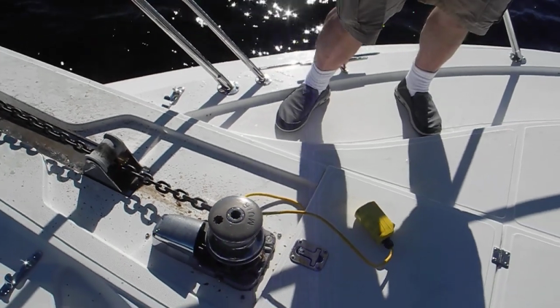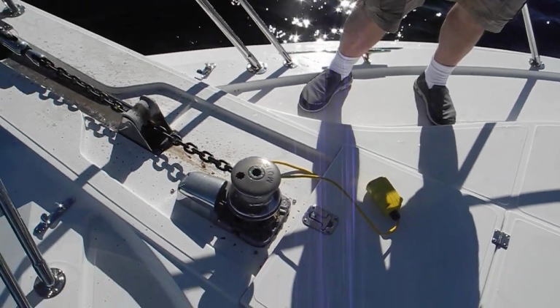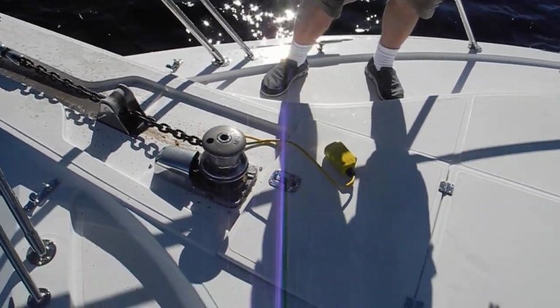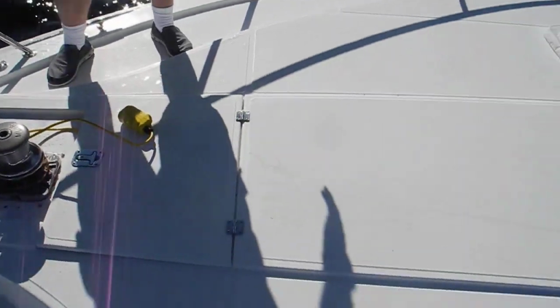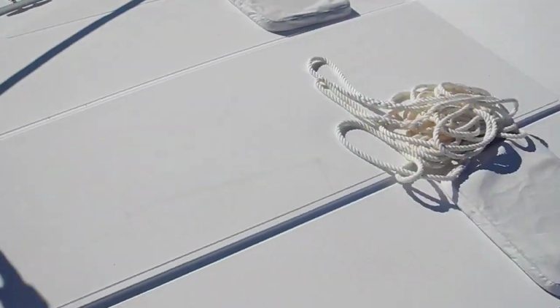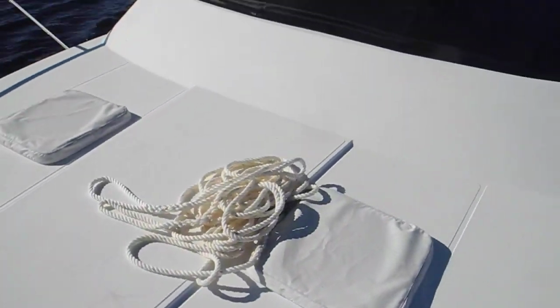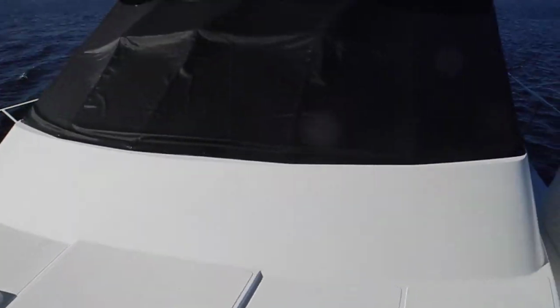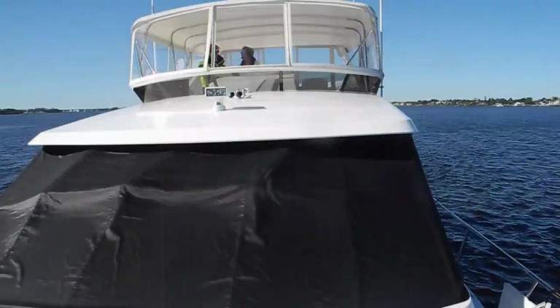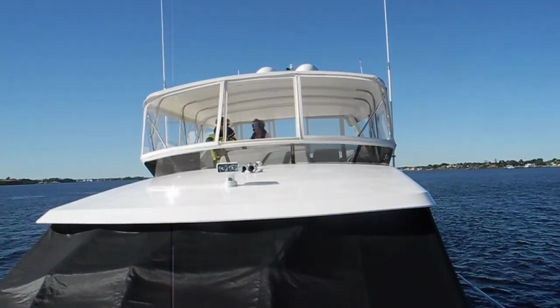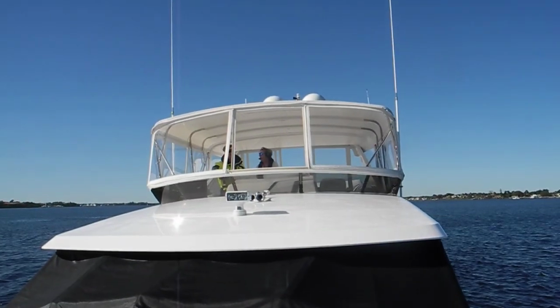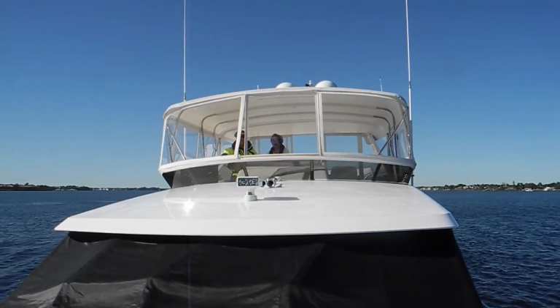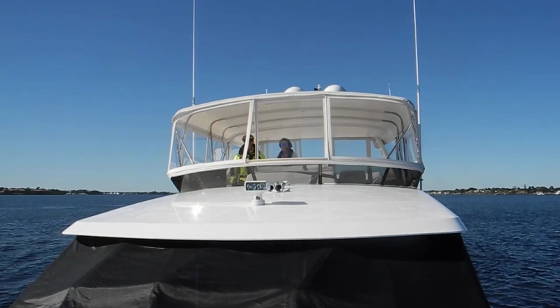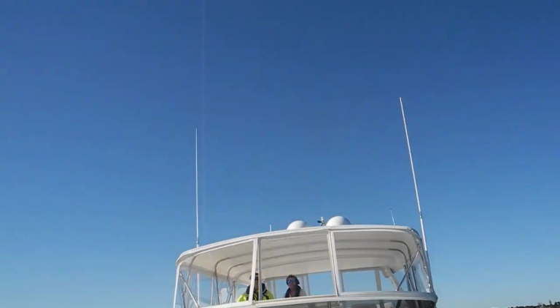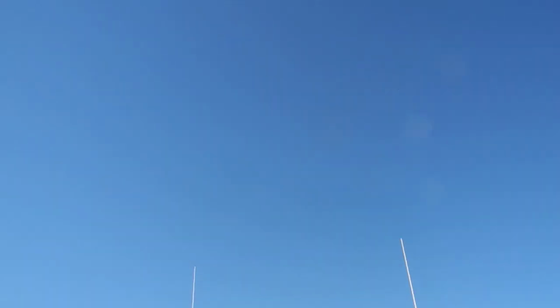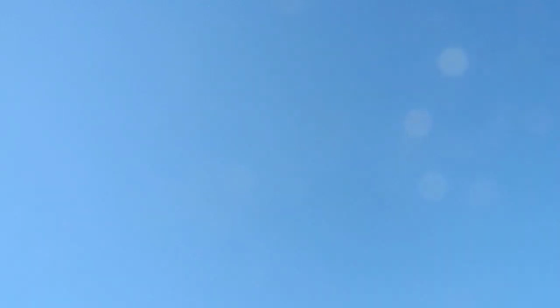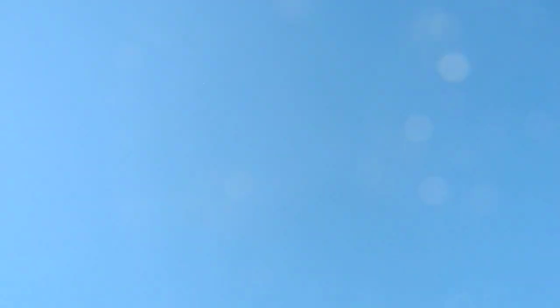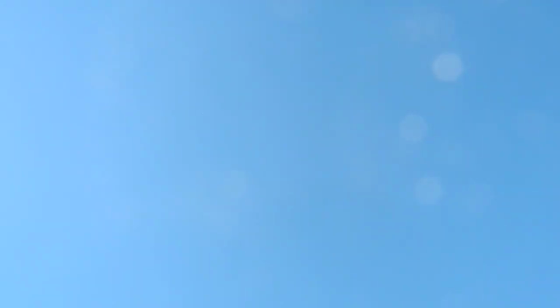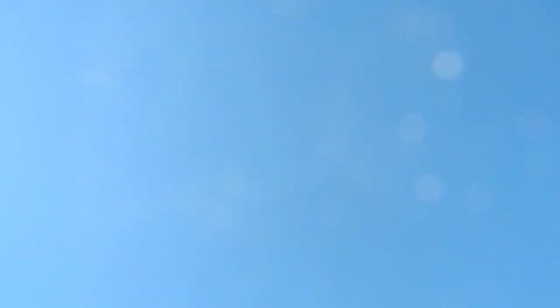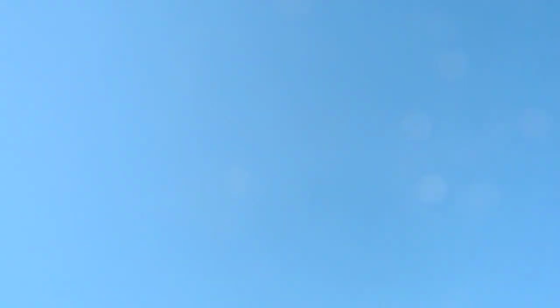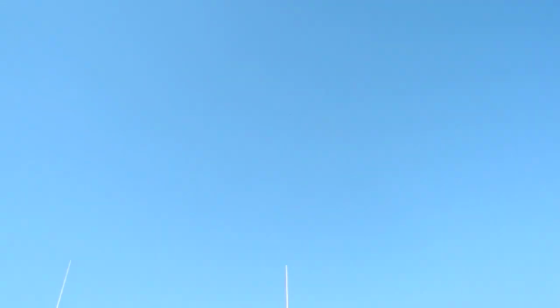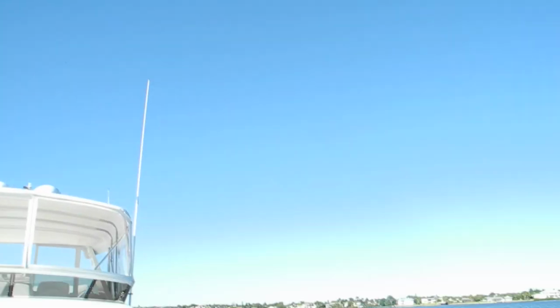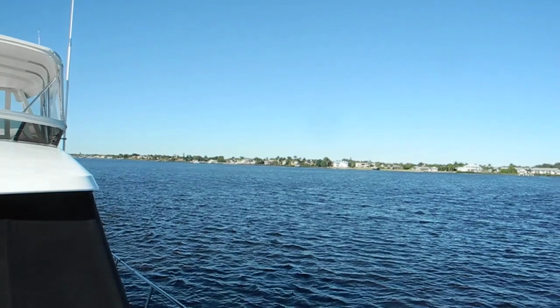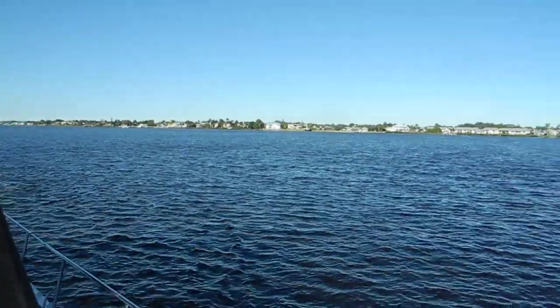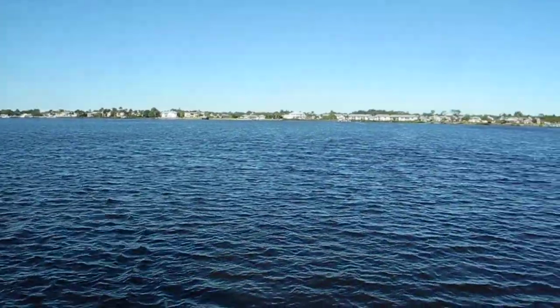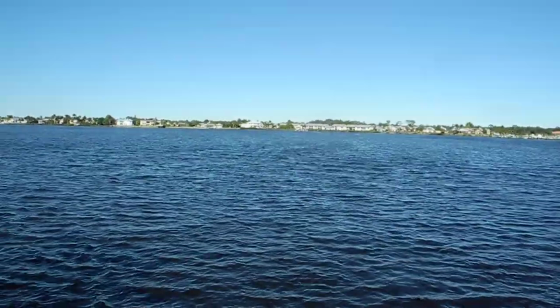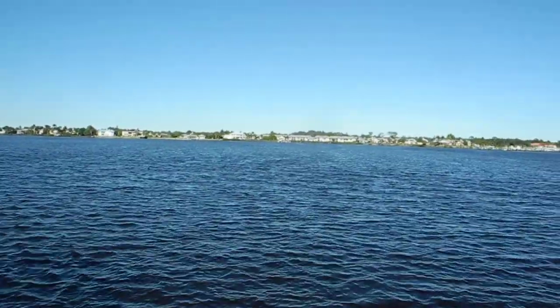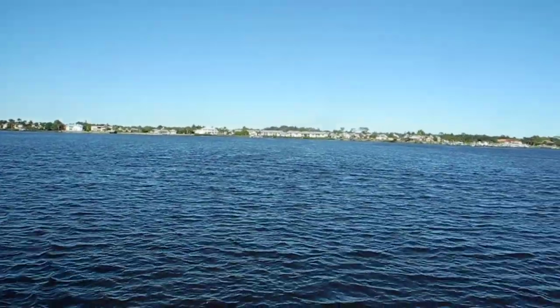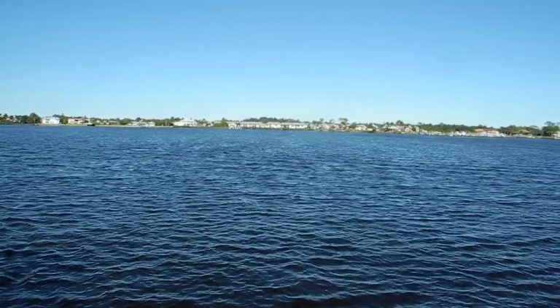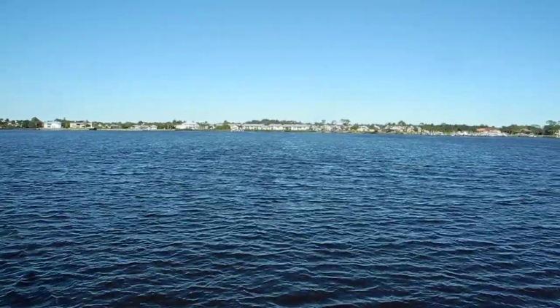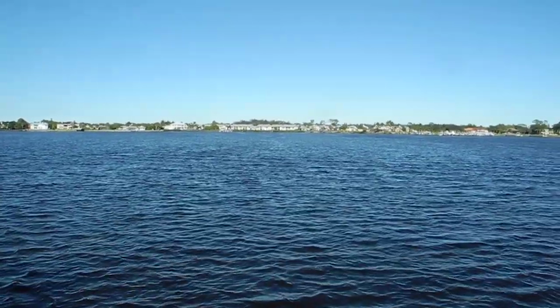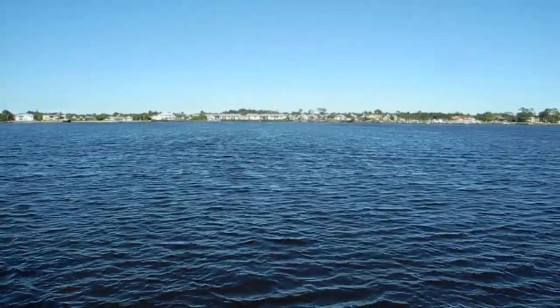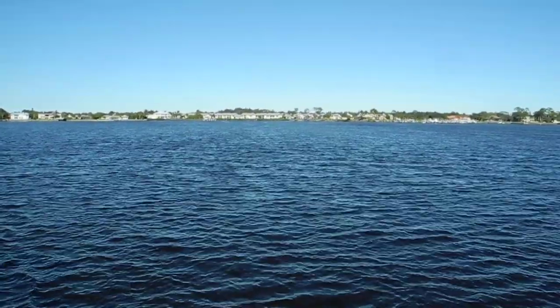That was beautiful — what can a guy ask for? Pretty boat, pretty sky, no clouds. If you want to learn more about anchoring, check out our videos. Anchoring — Ask Captain Chris.